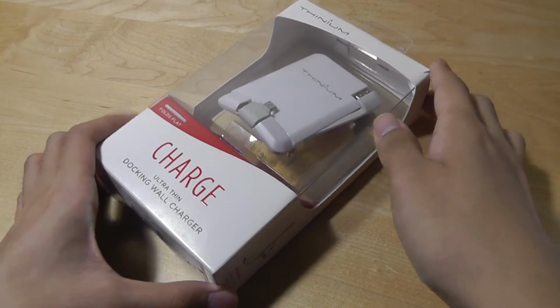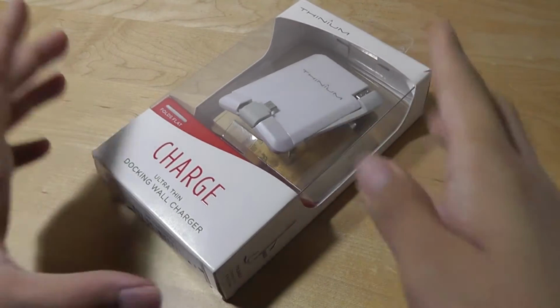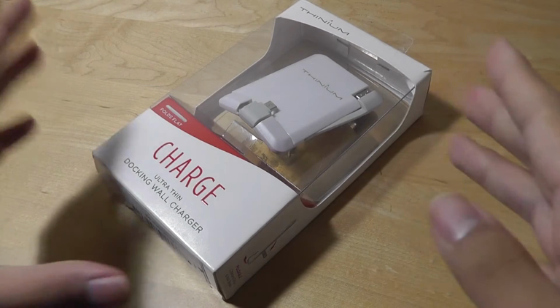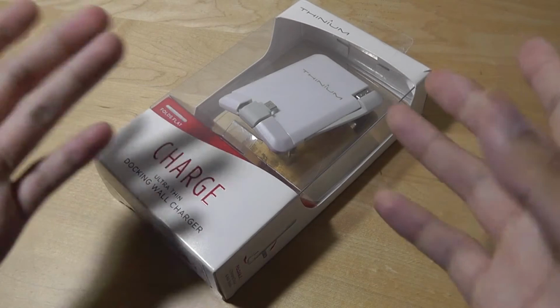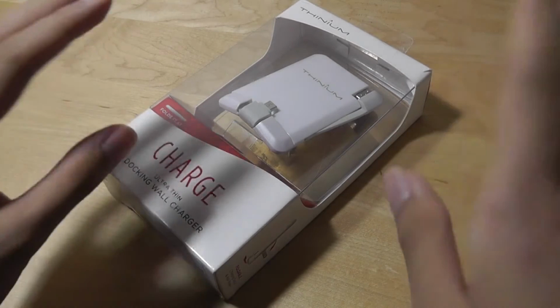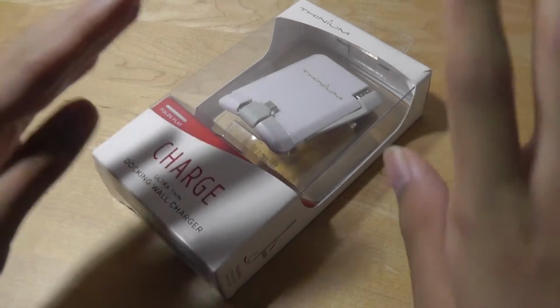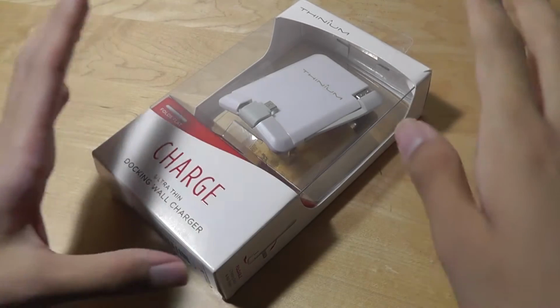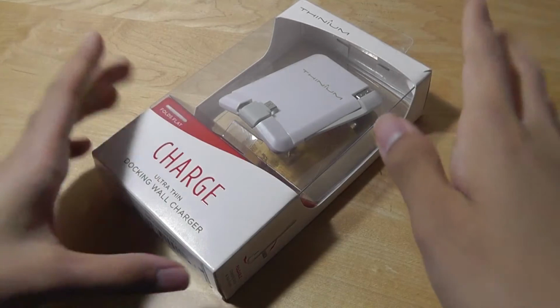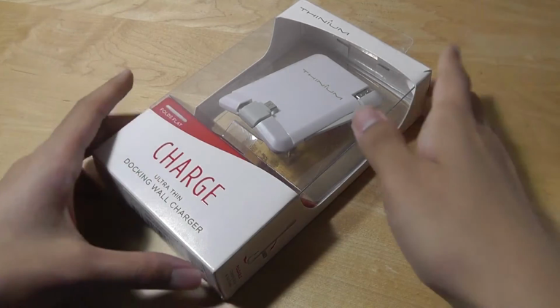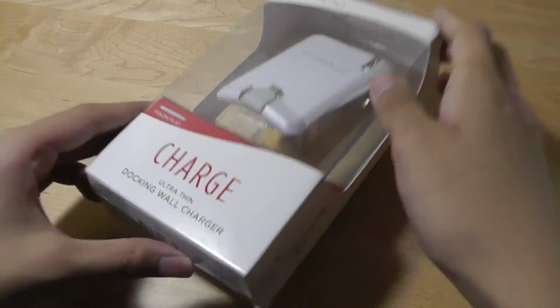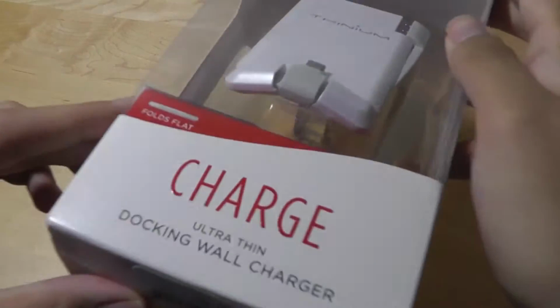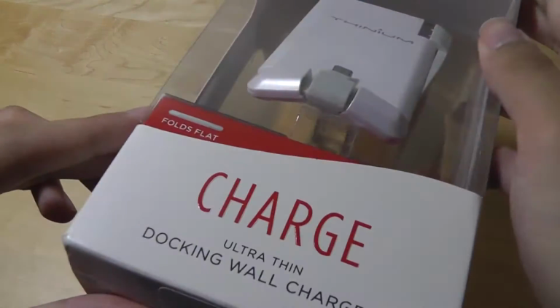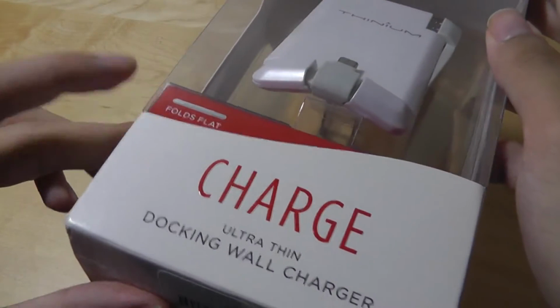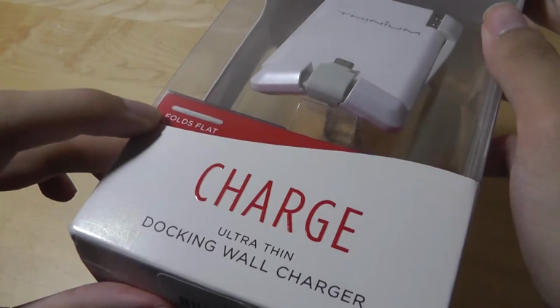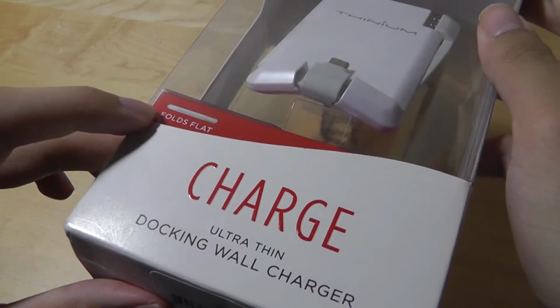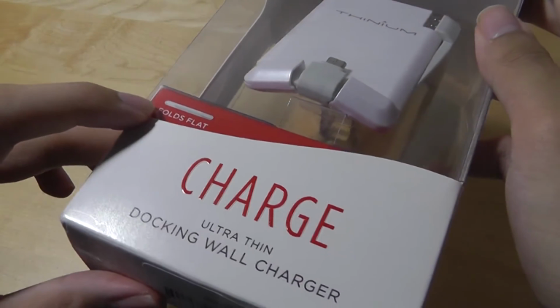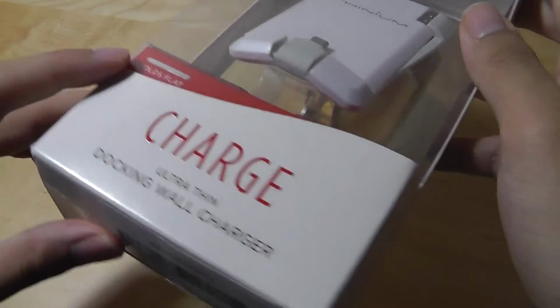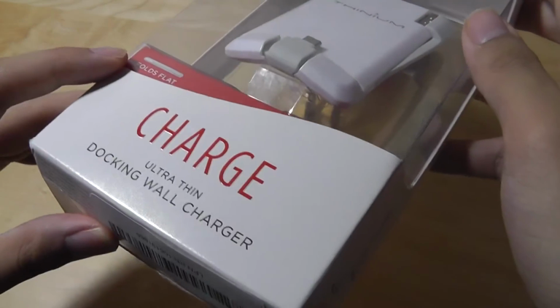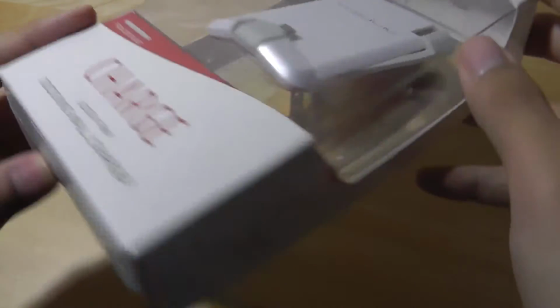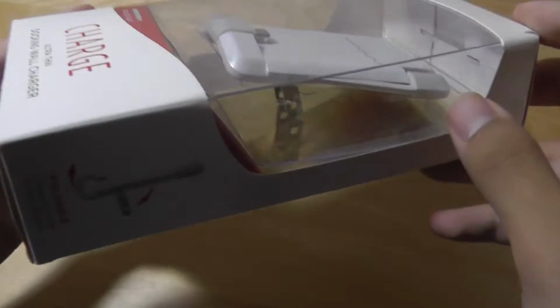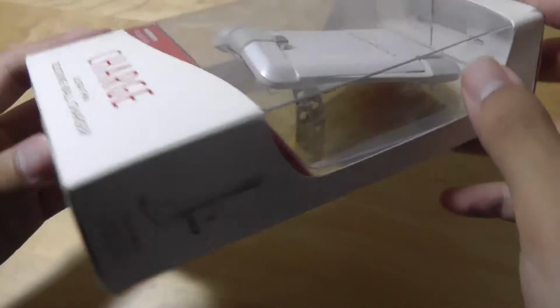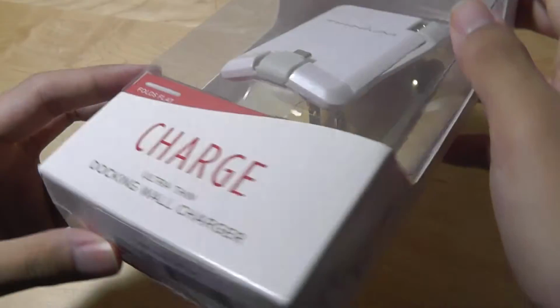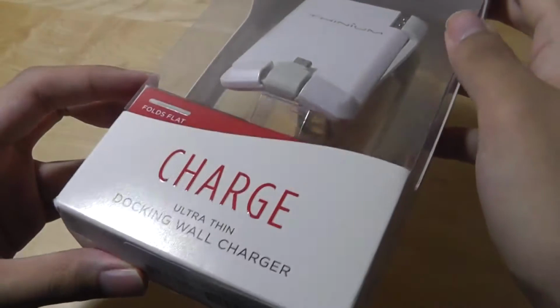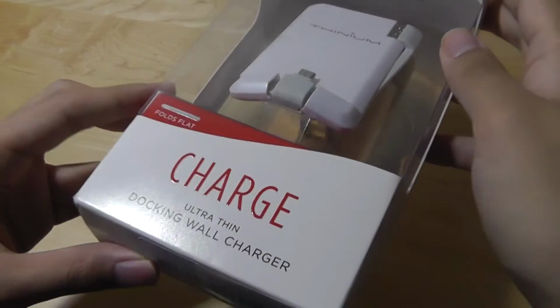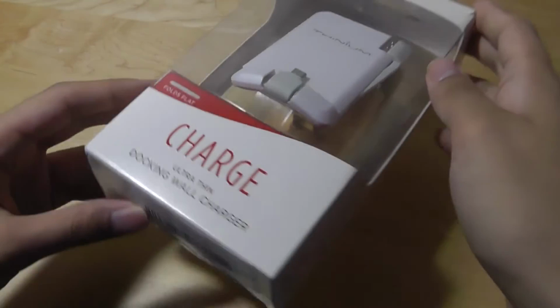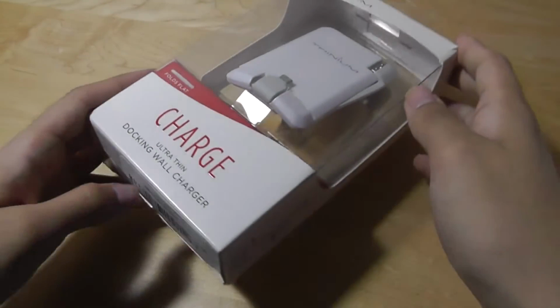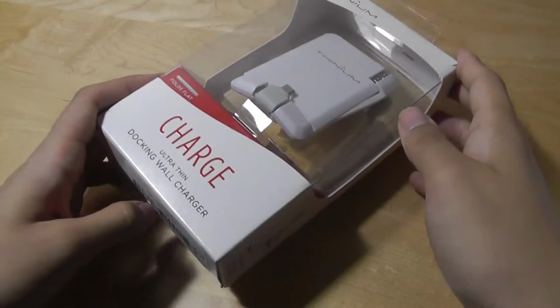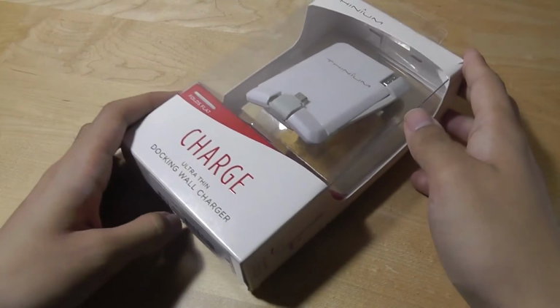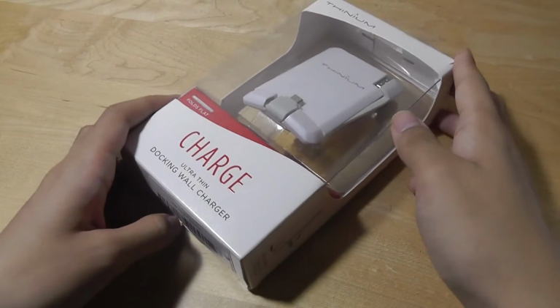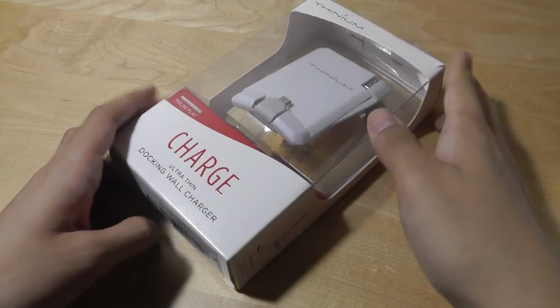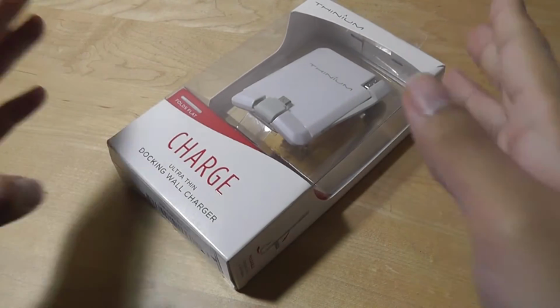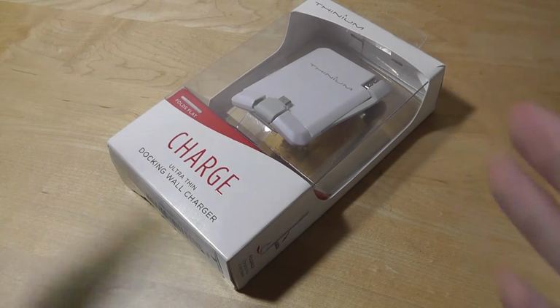It's an all-in-one solution that folds down to a little bit thicker than a few cards, but fits into a wallet pretty easily, which is quite convenient.